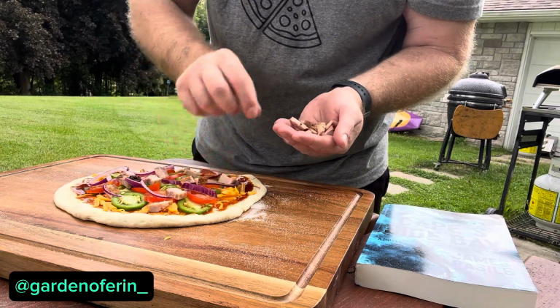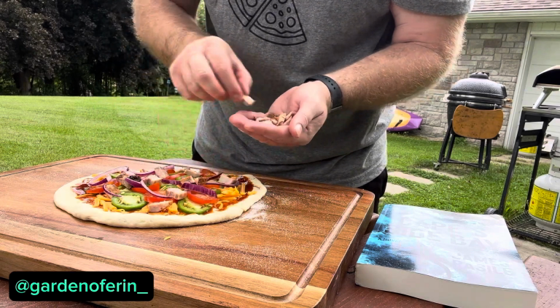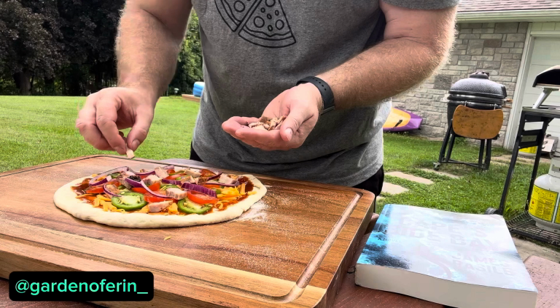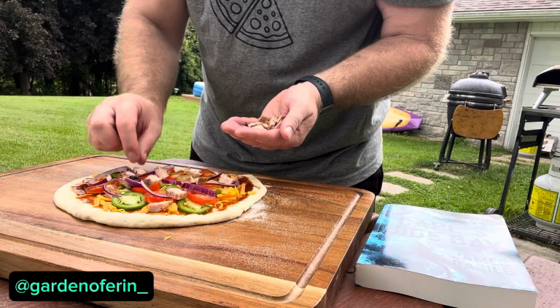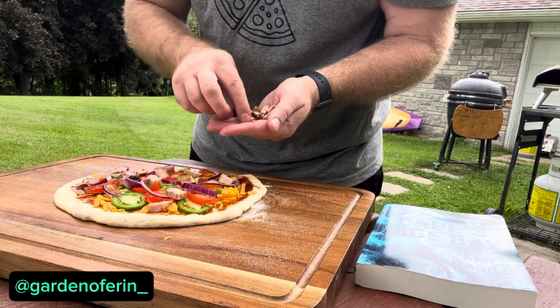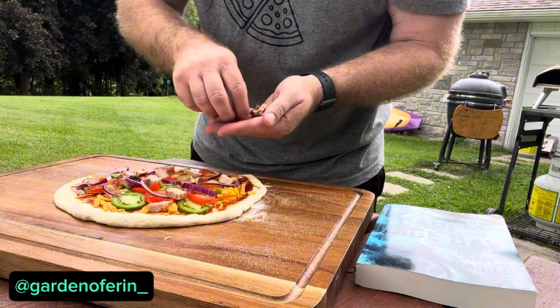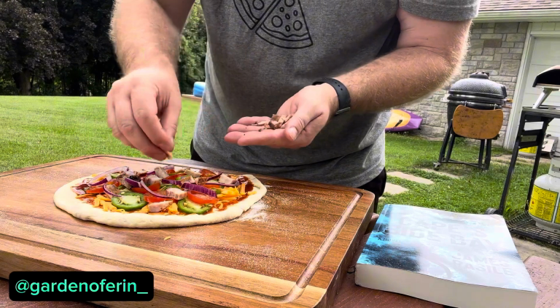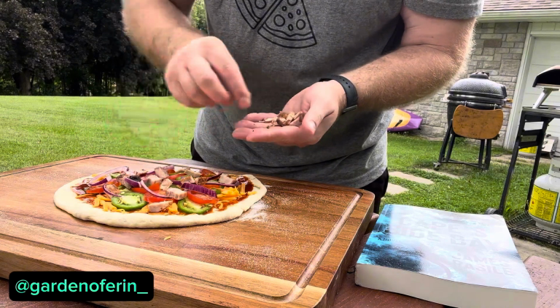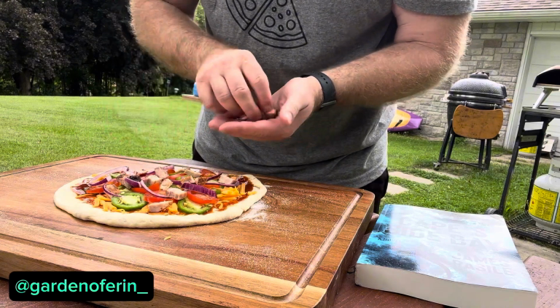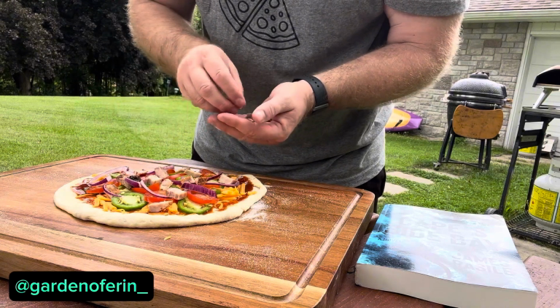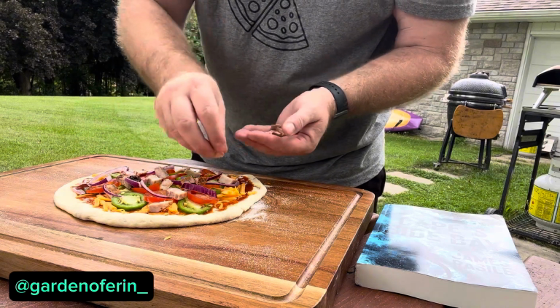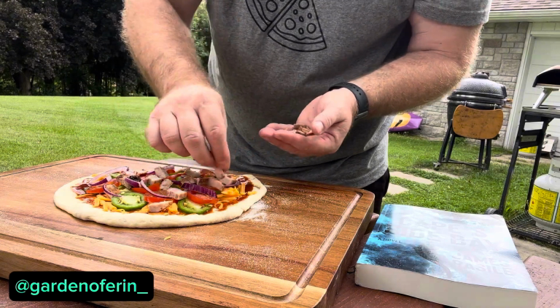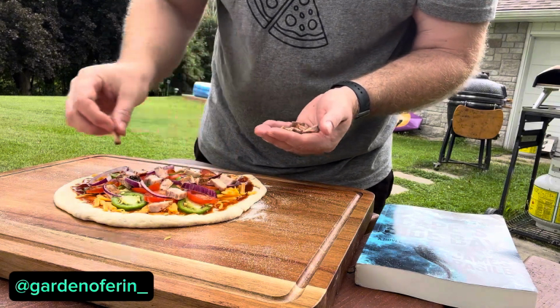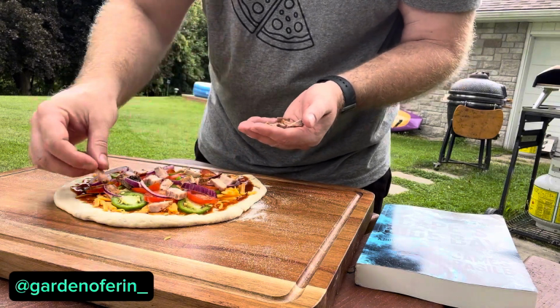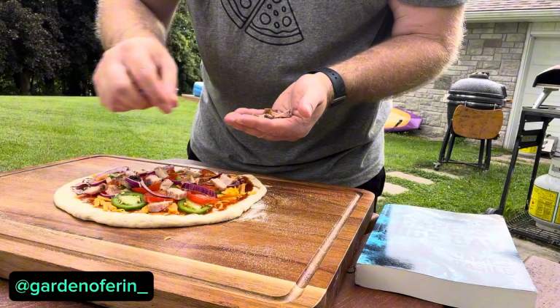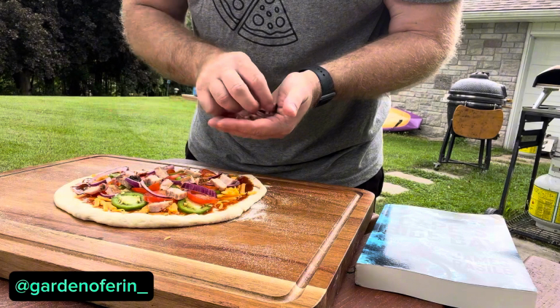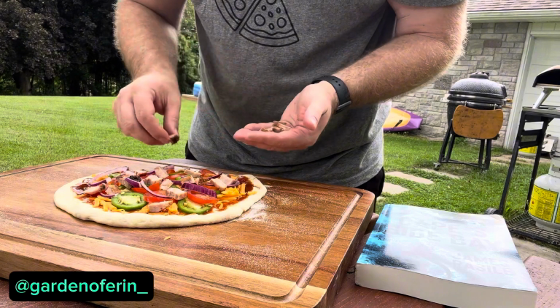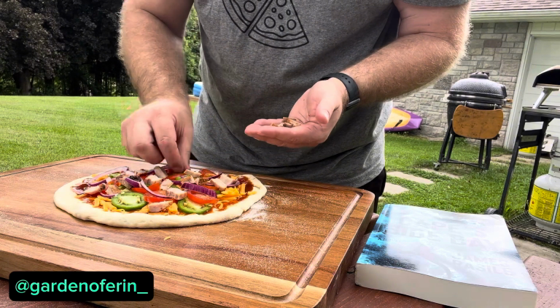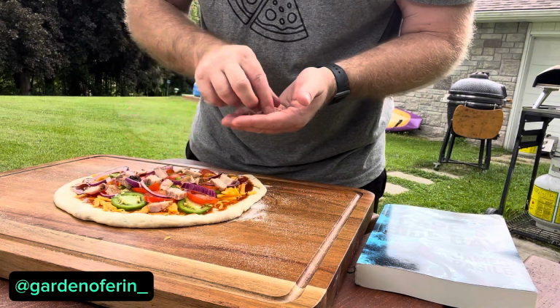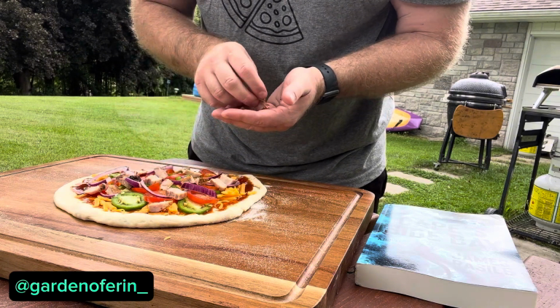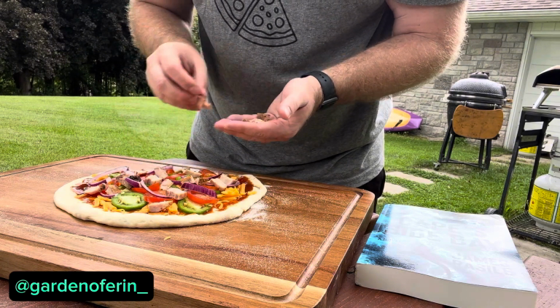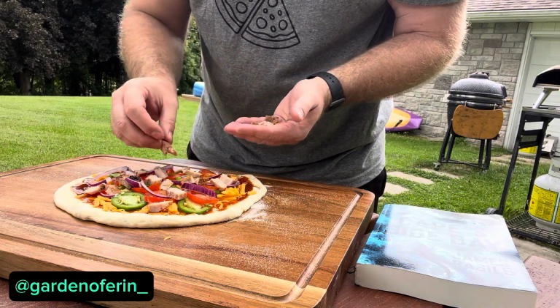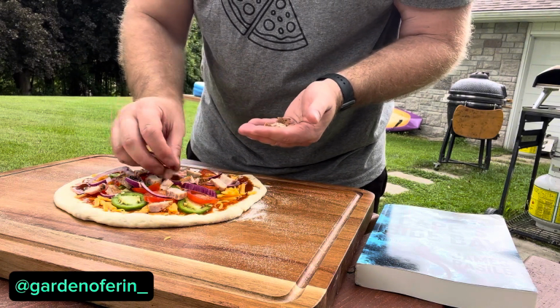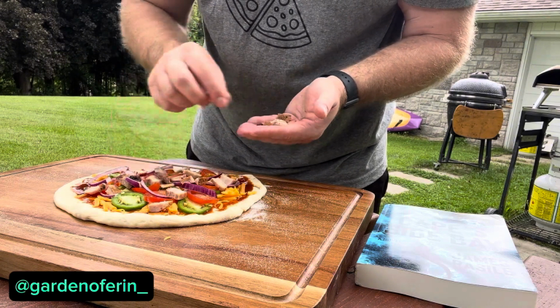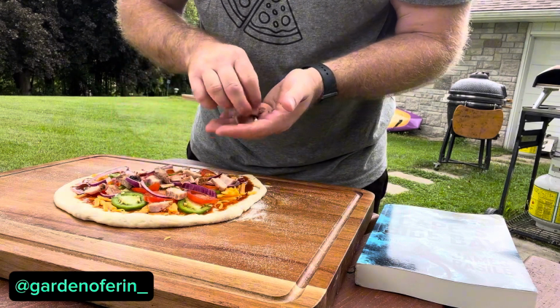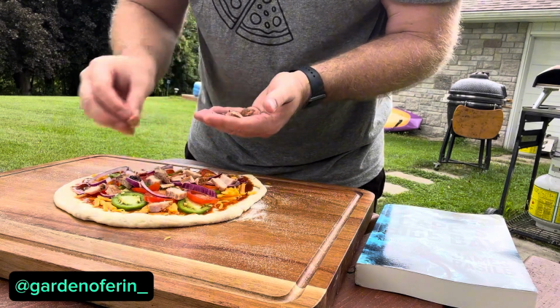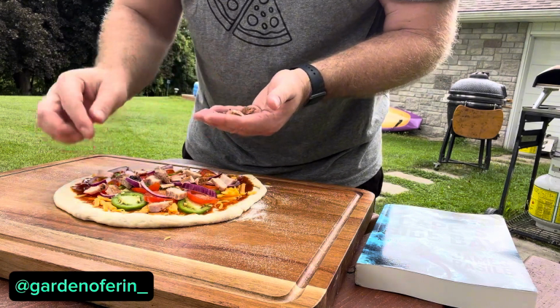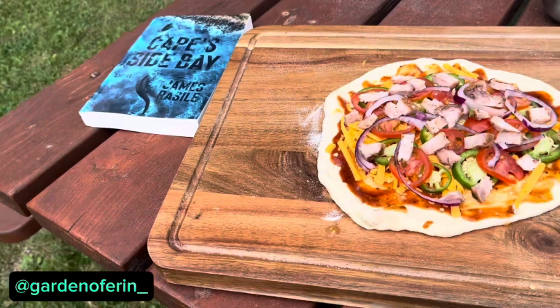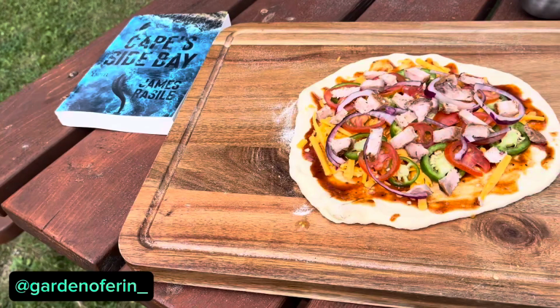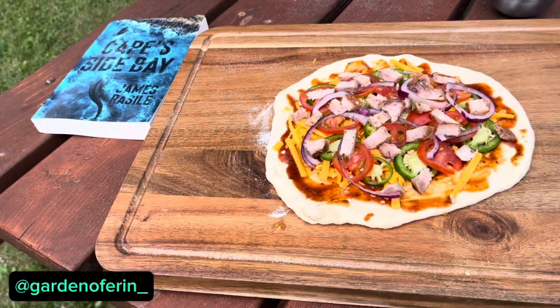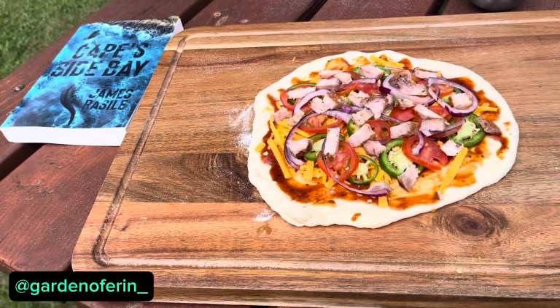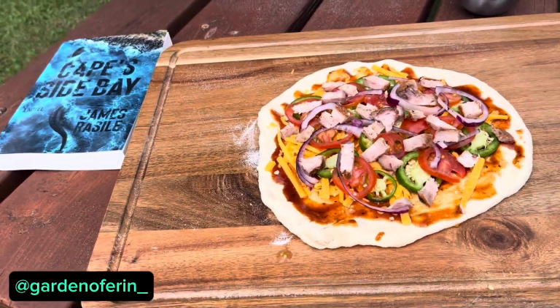Sometimes you want to change it up, try different things, try new things. Some of them work, some of them don't, but you don't know until you try. That's what I say. And now we're gonna get that in the uni.